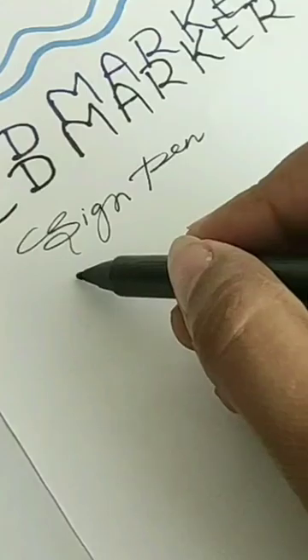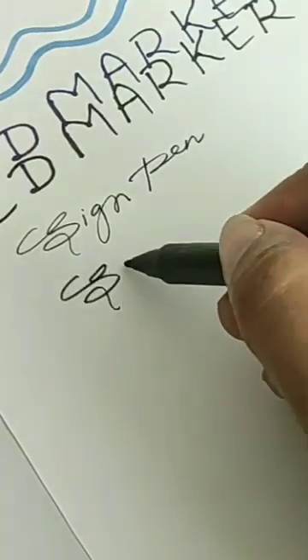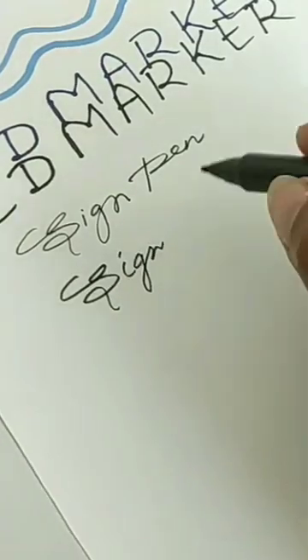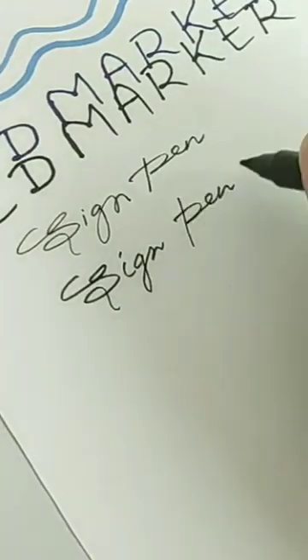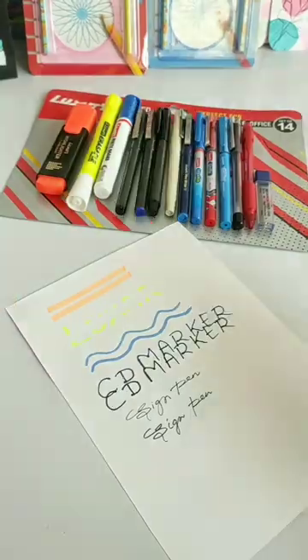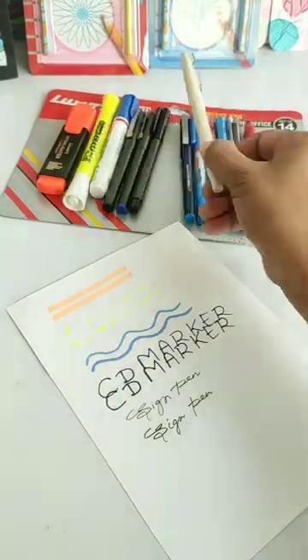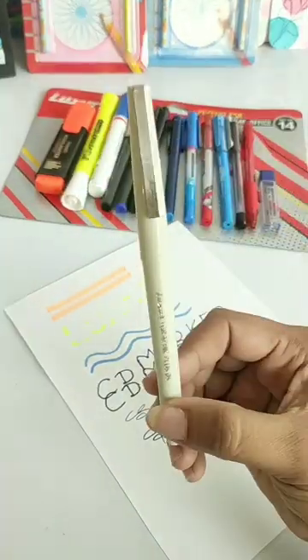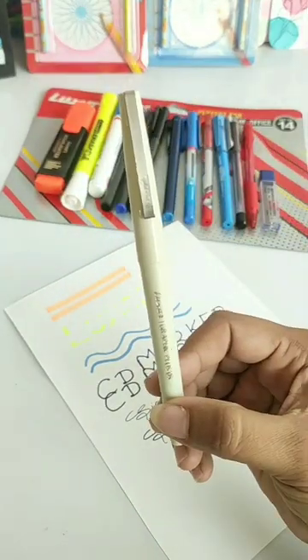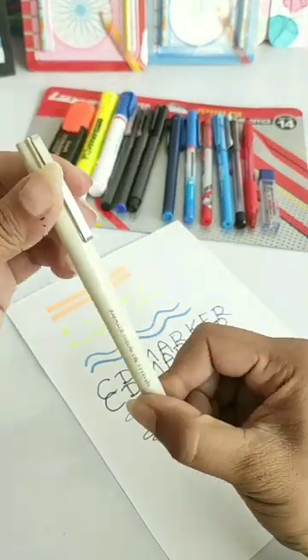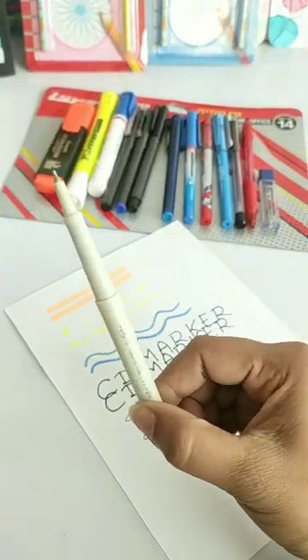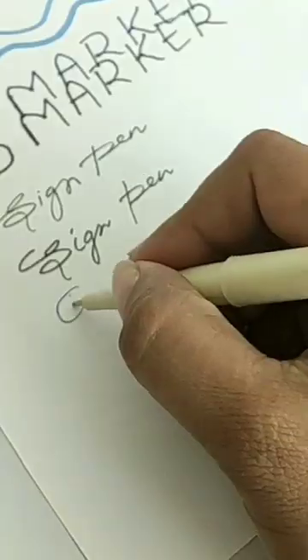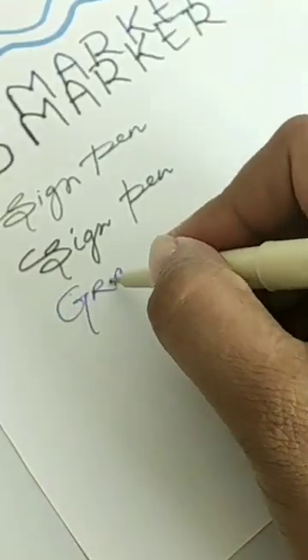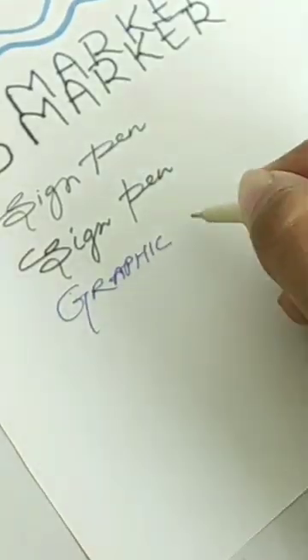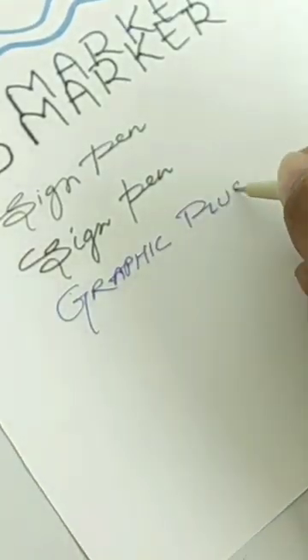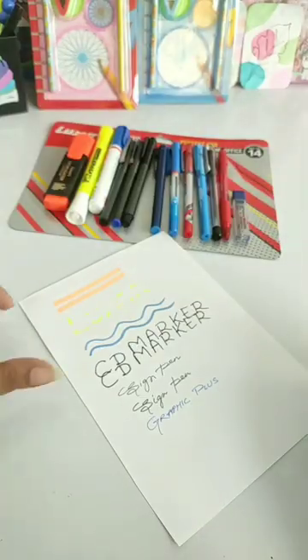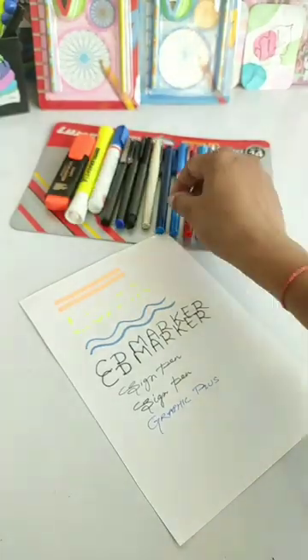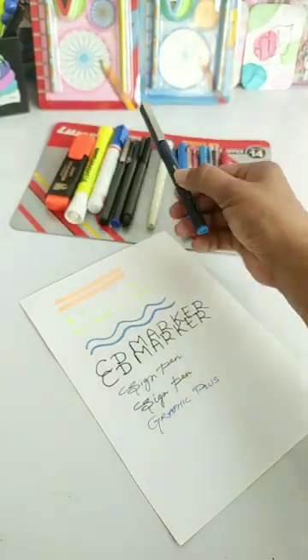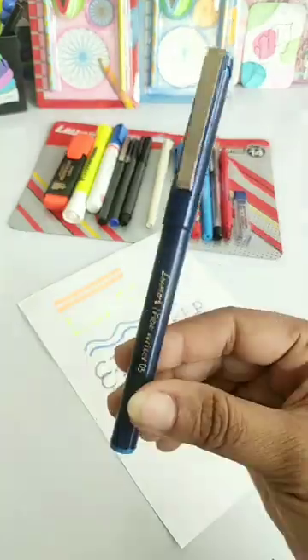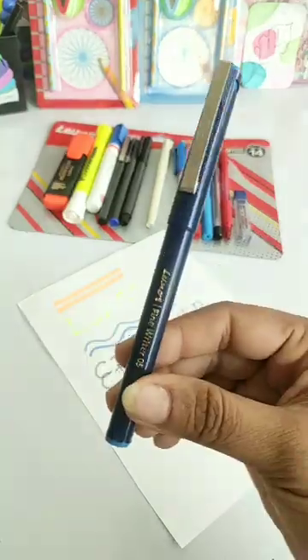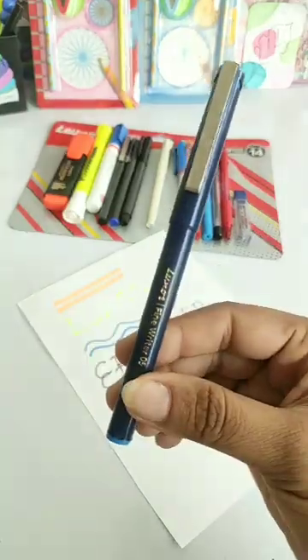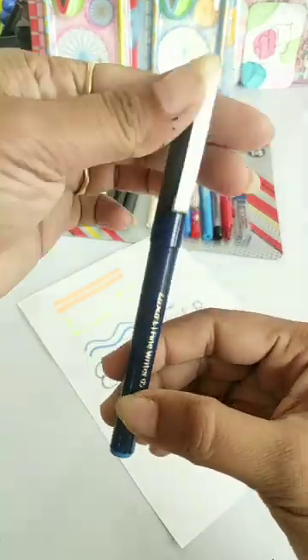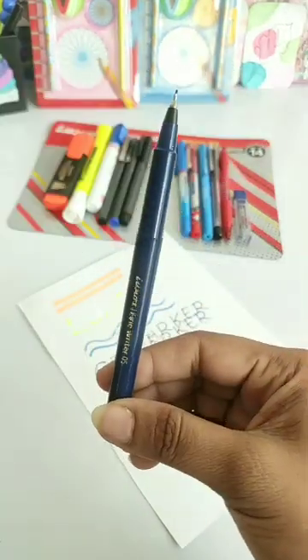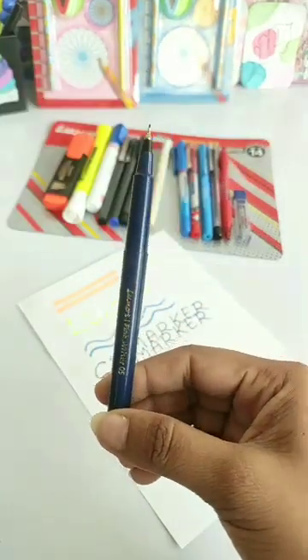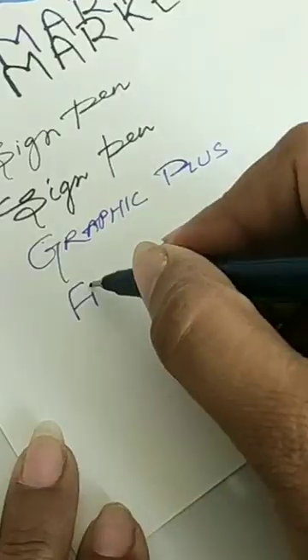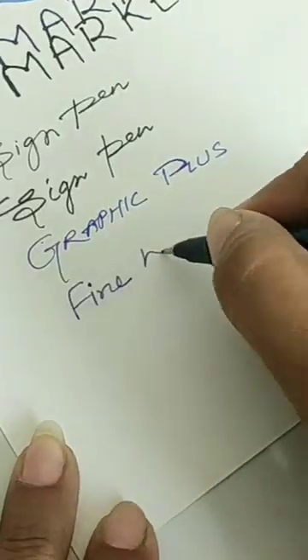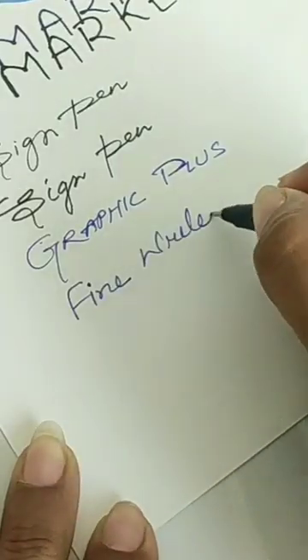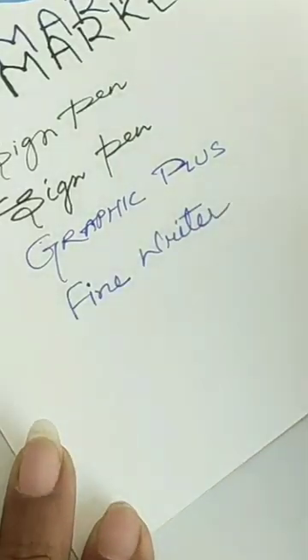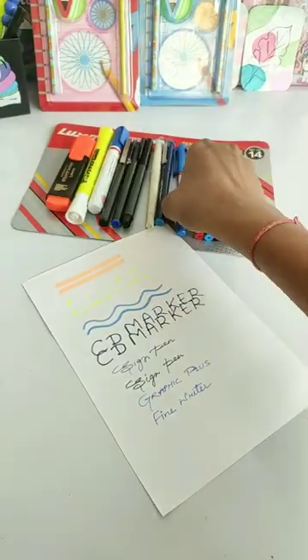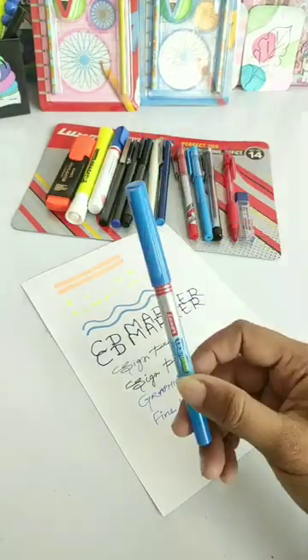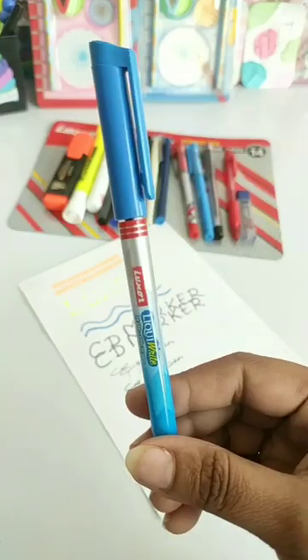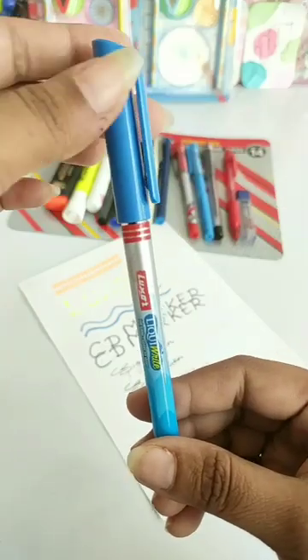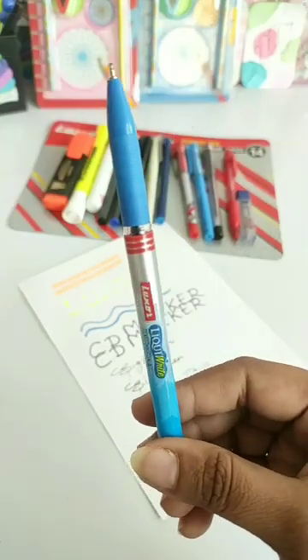In the next spec, you have a black sign pen, a blue graphic micro pen, and a blue fine writer. I personally have no difference between this graphic pen and fine writer pen, but if you can see a difference, please tell me in the comment box.